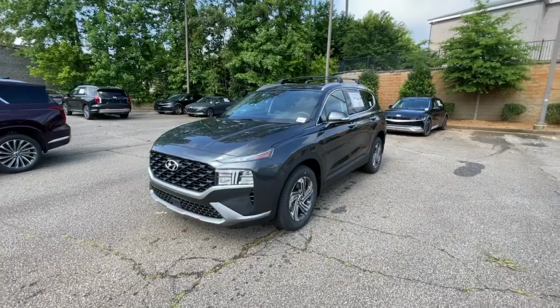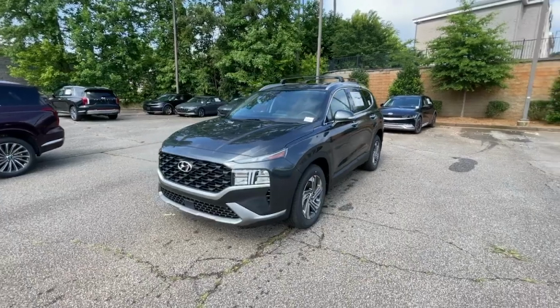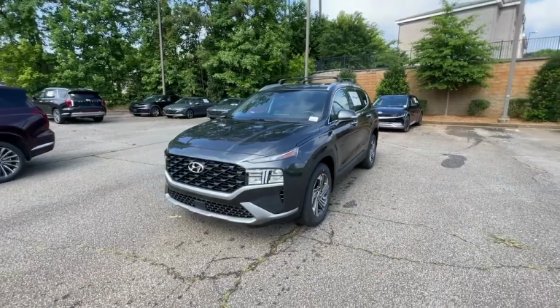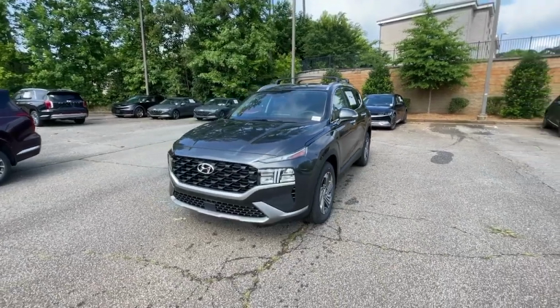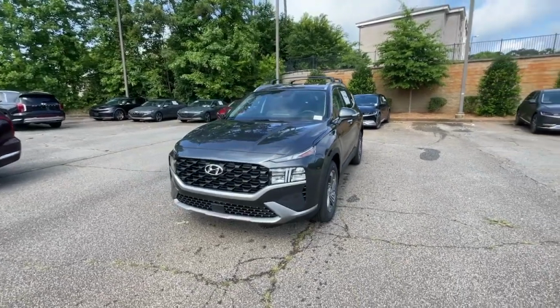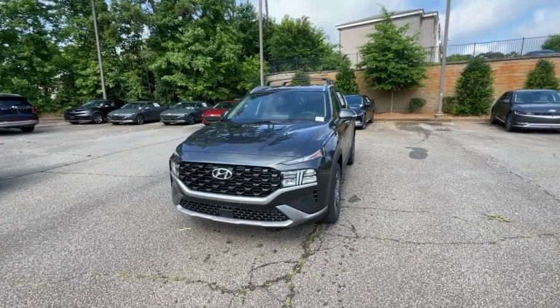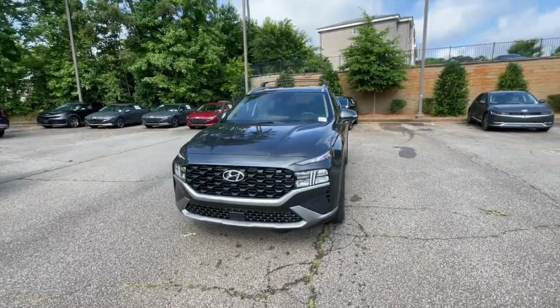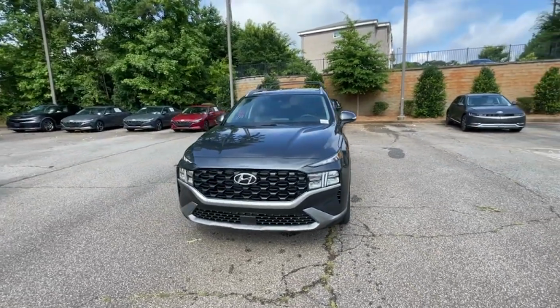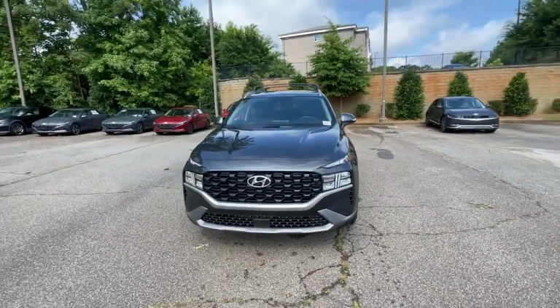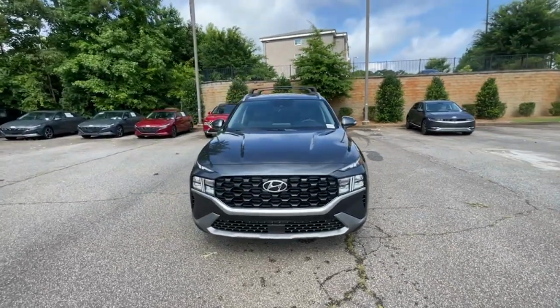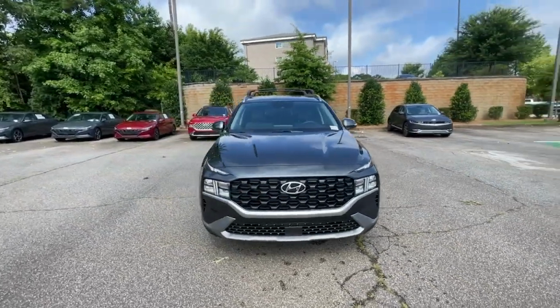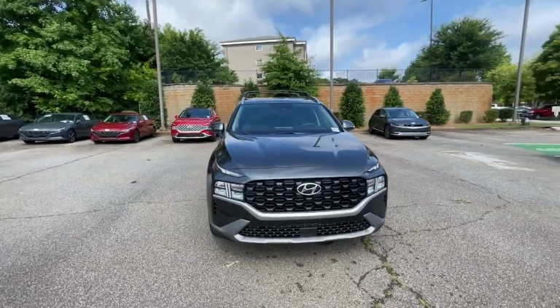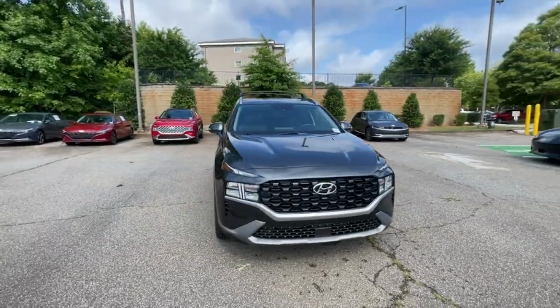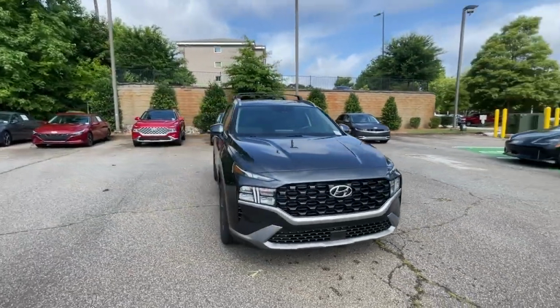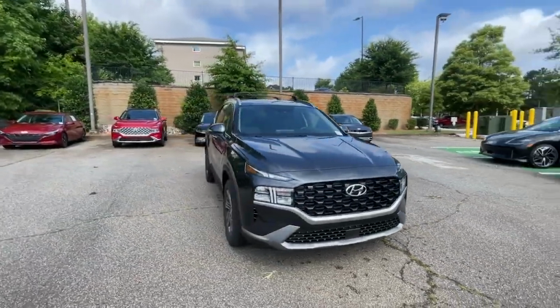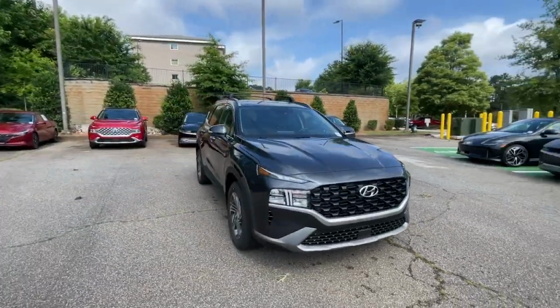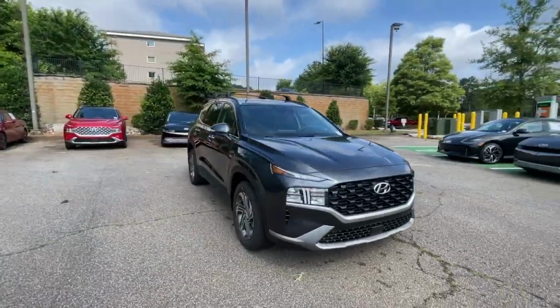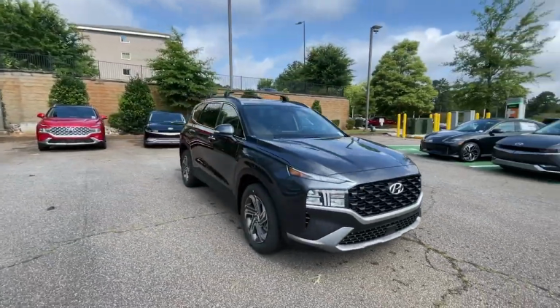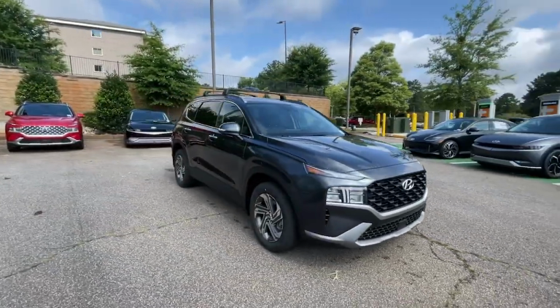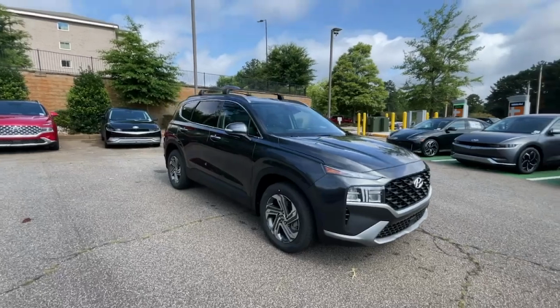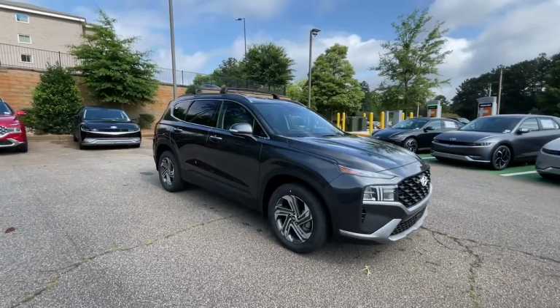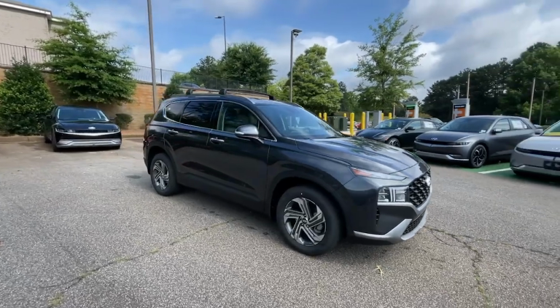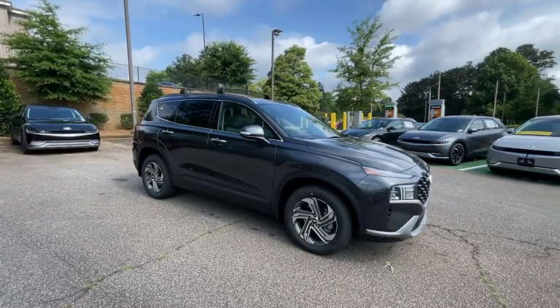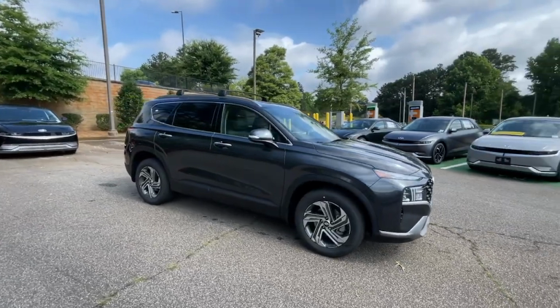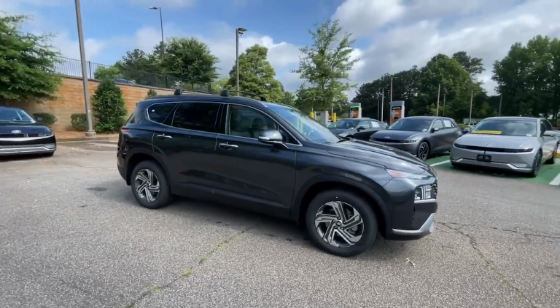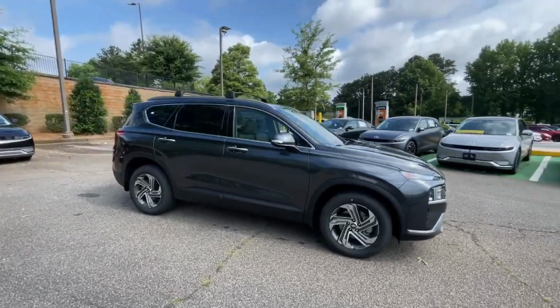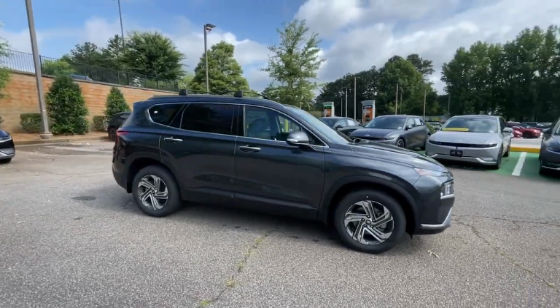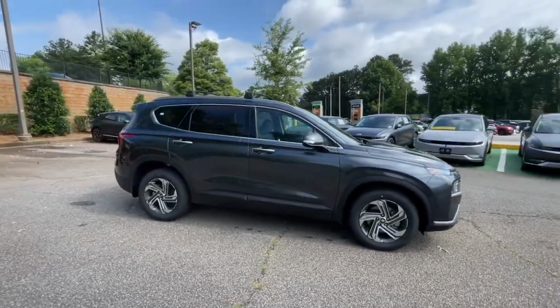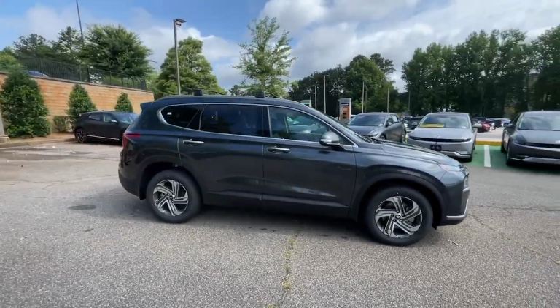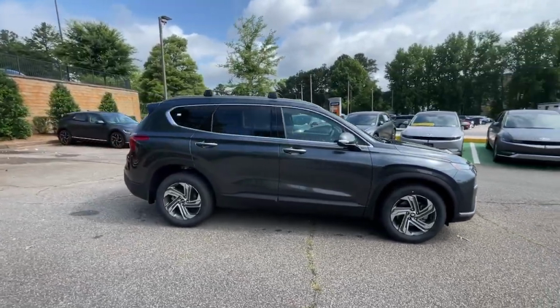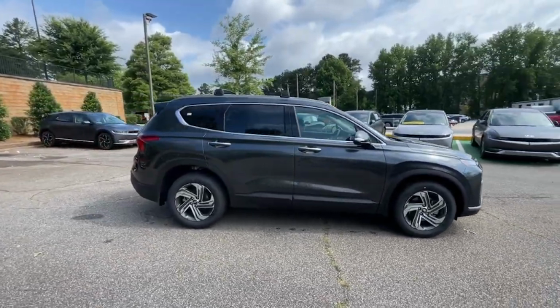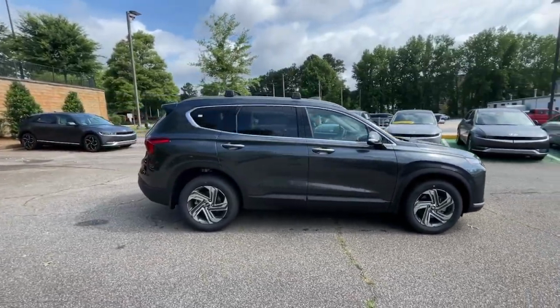Get into a car with value. 2023 Hyundai Santa Fe. Here's a stylish, family-friendly Hyundai Santa Fe.